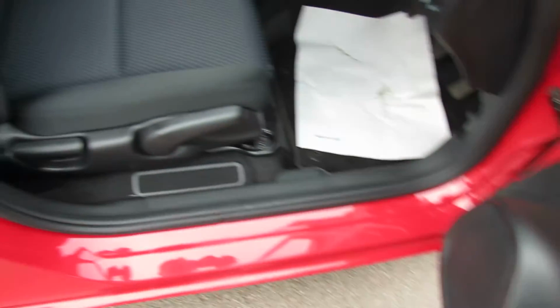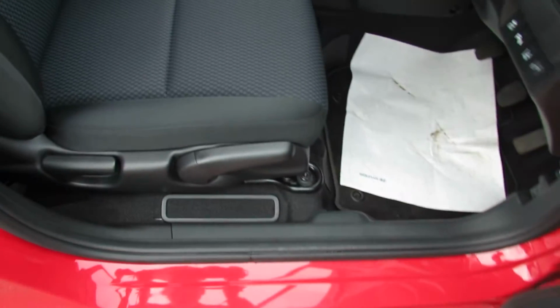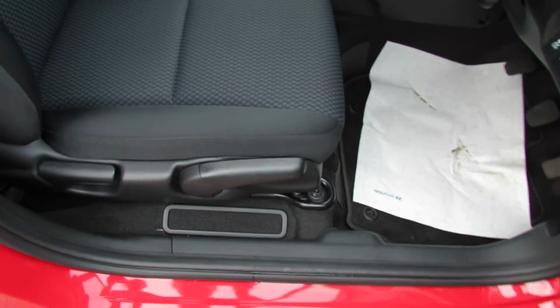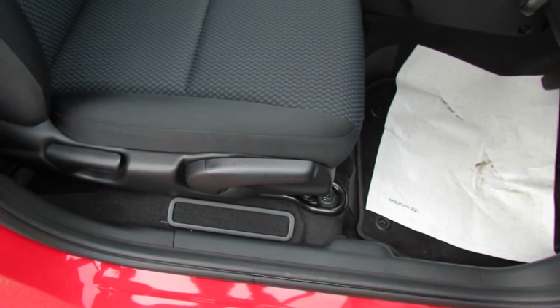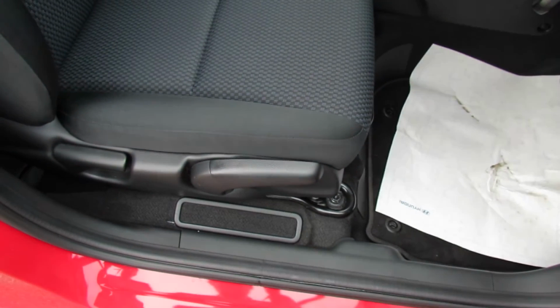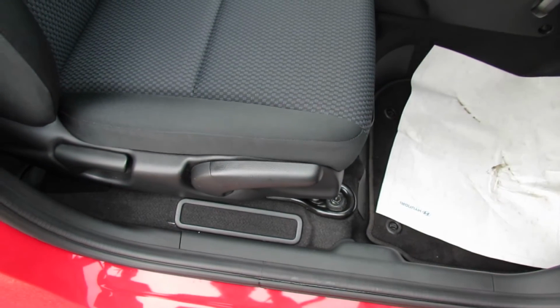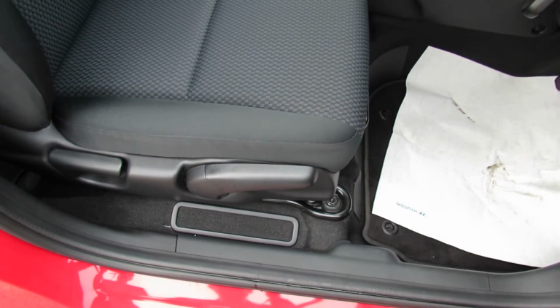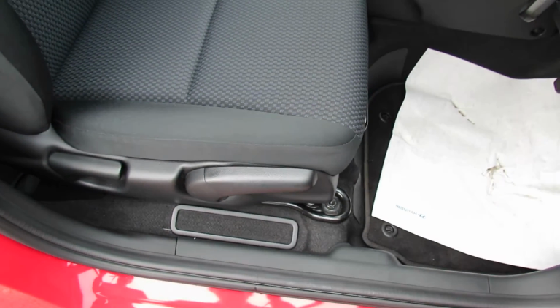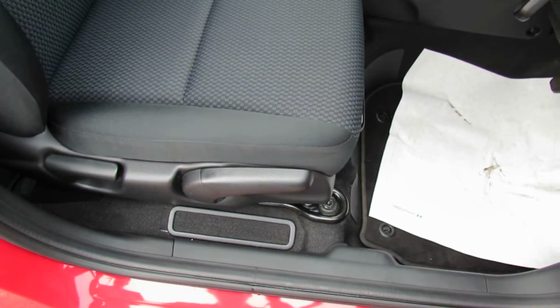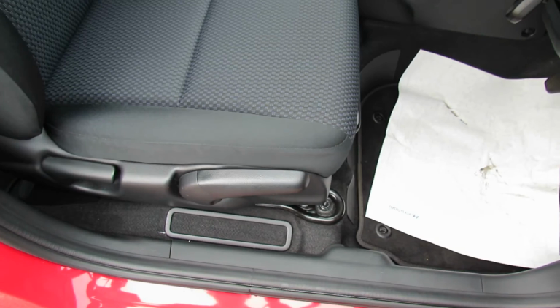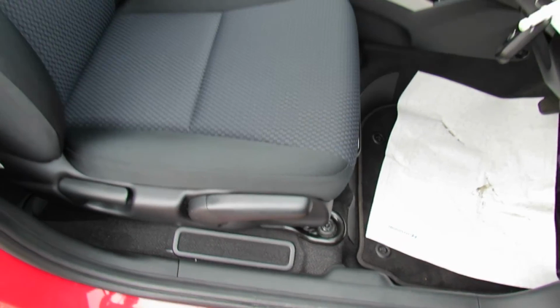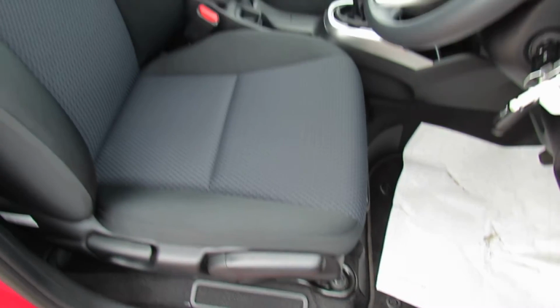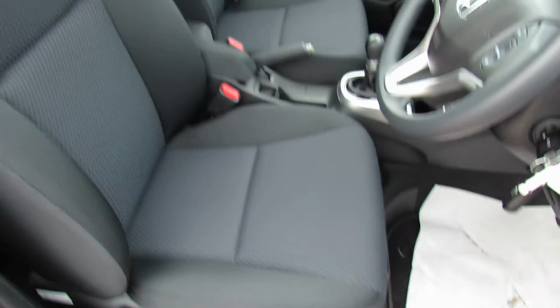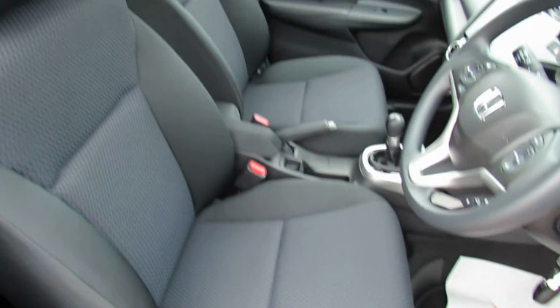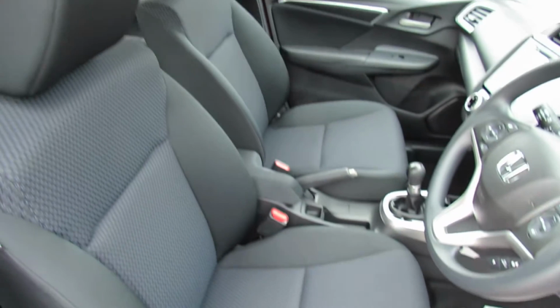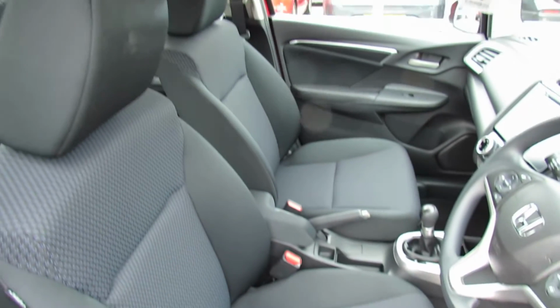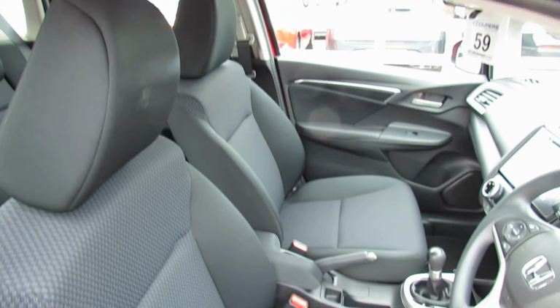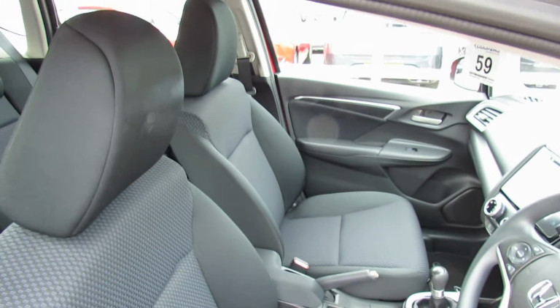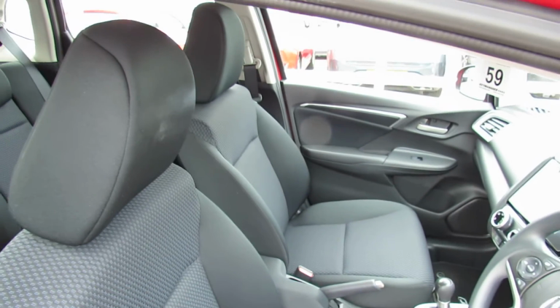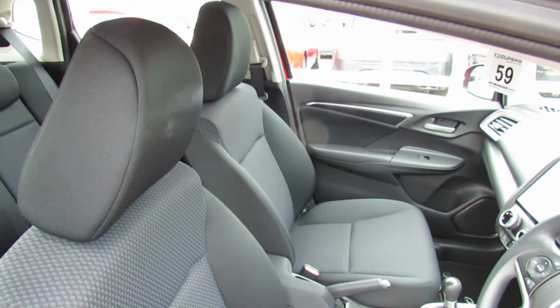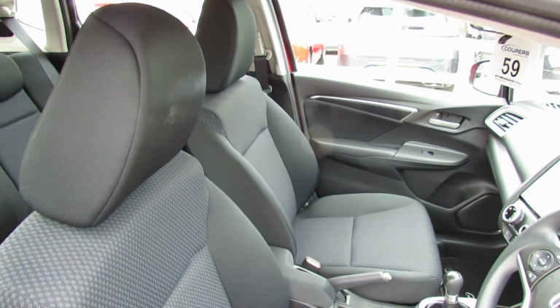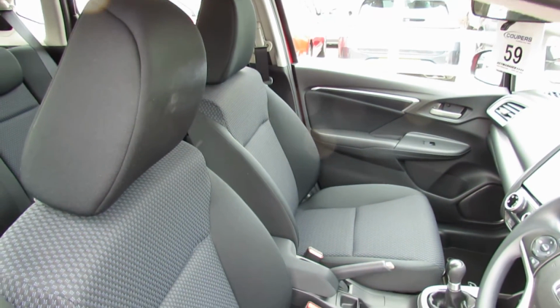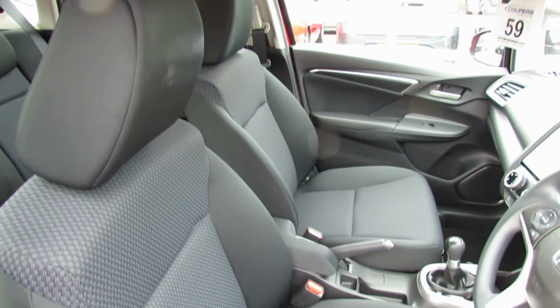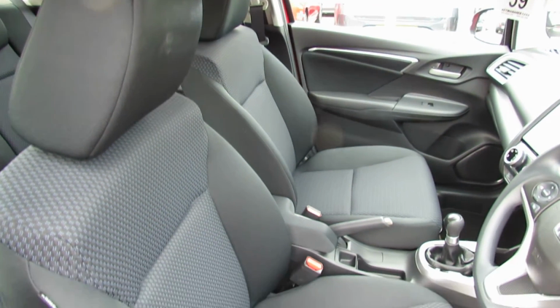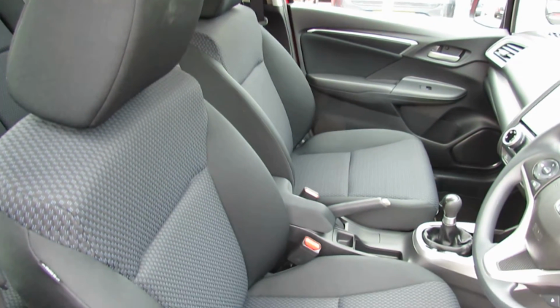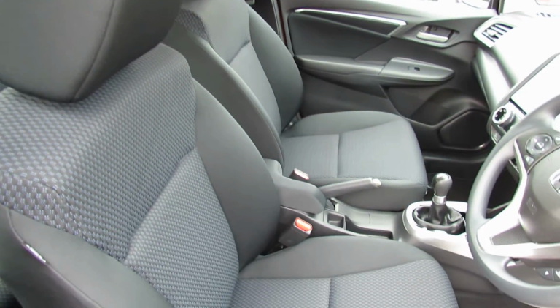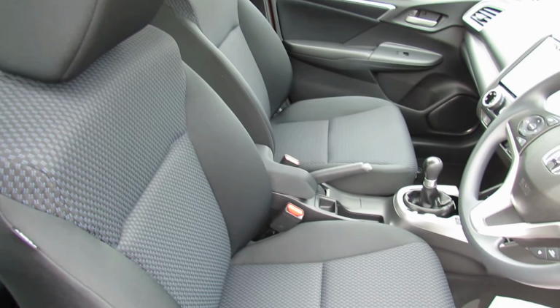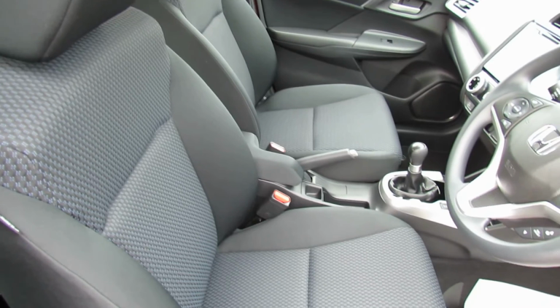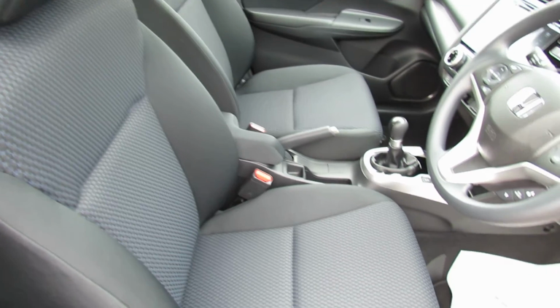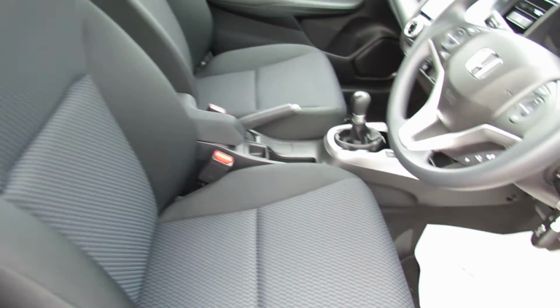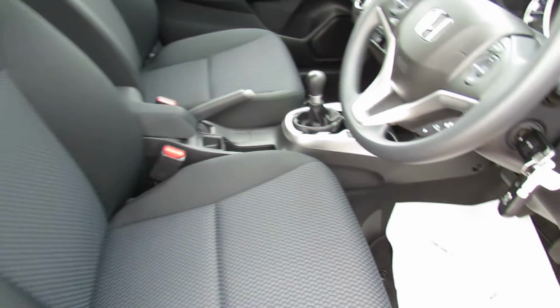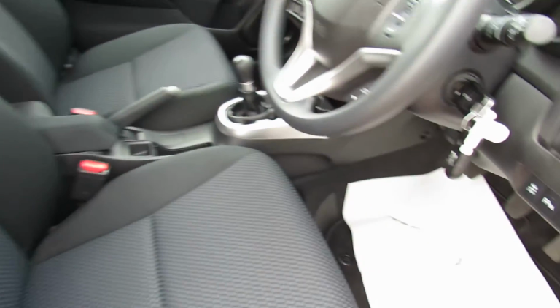On the driver's seat we've got height adjustment there as you can see. Let's just show you those front seats — again finished off in this nice practical grey and immaculate, I'd say.